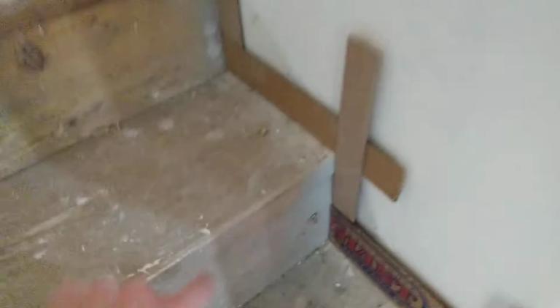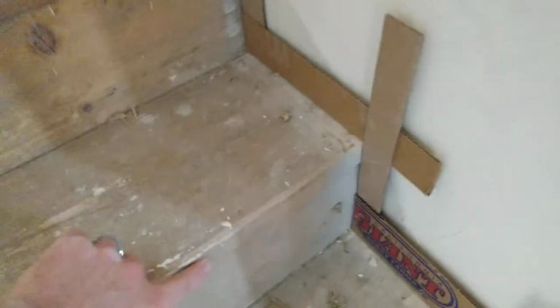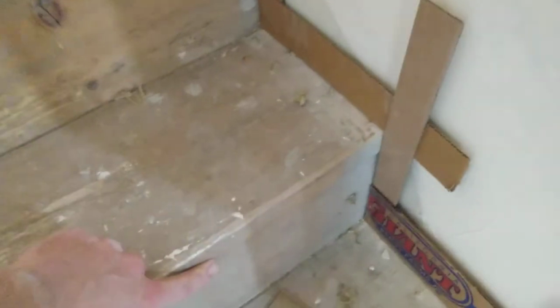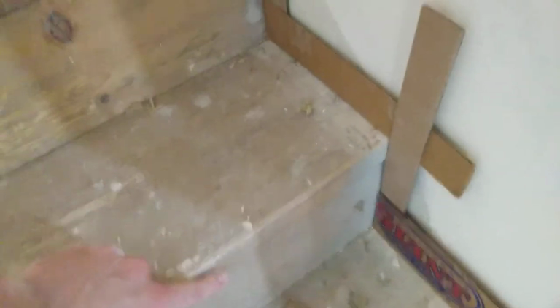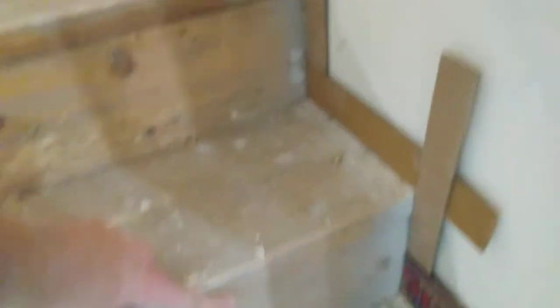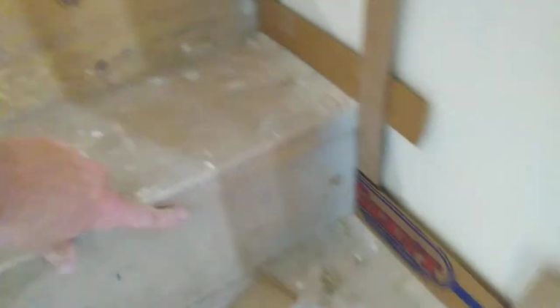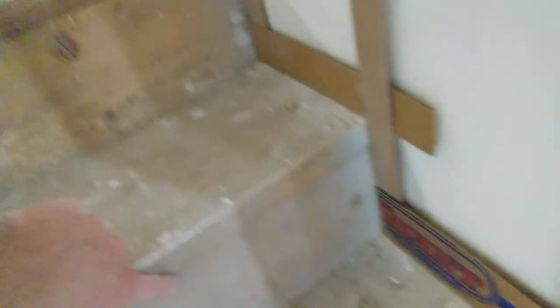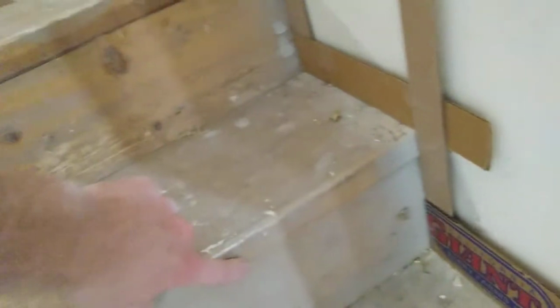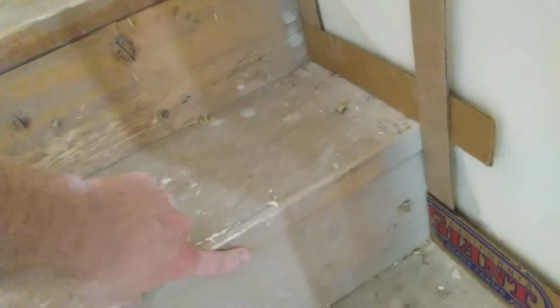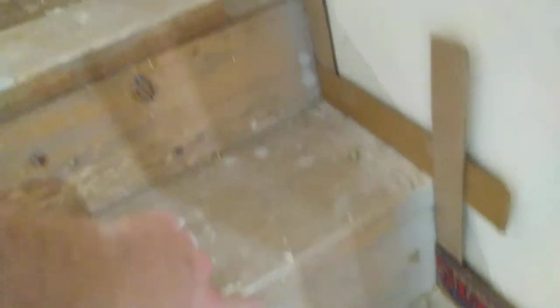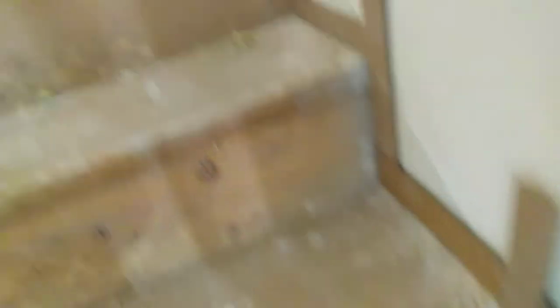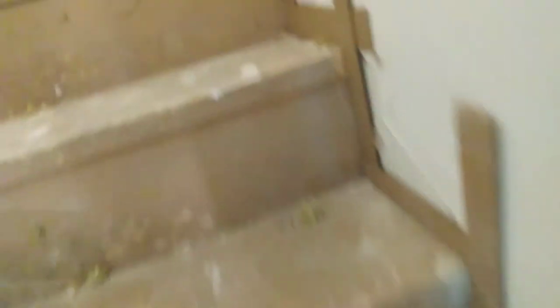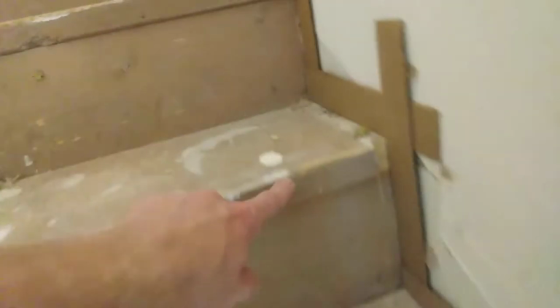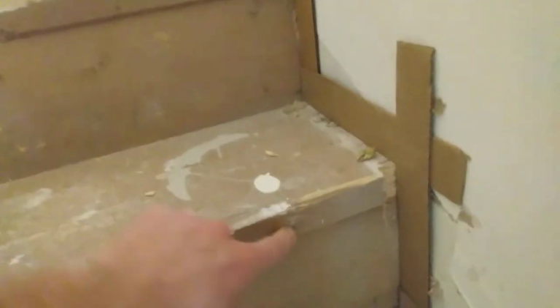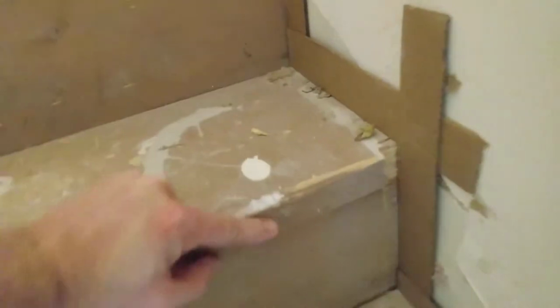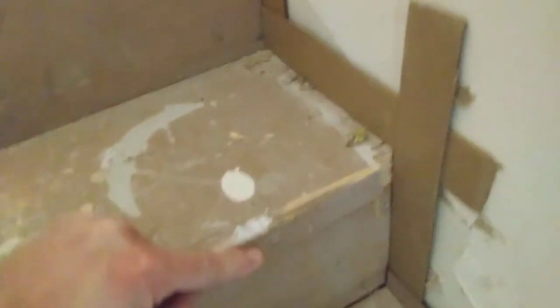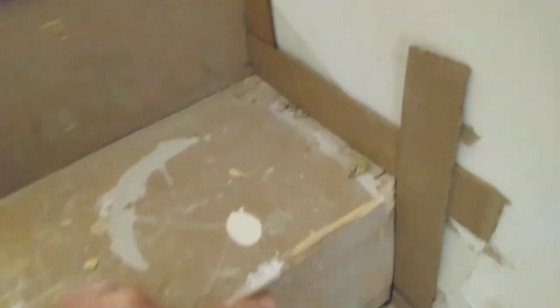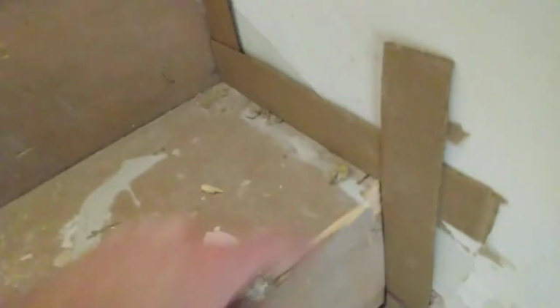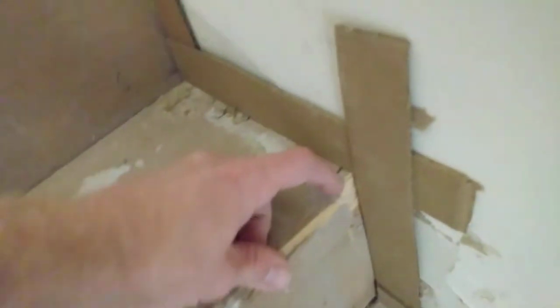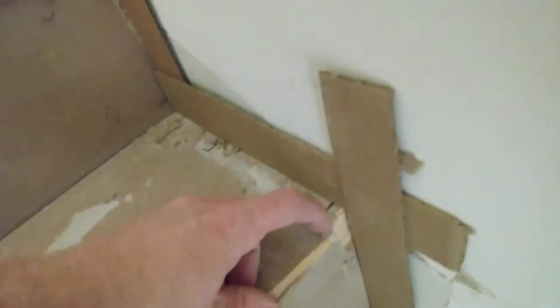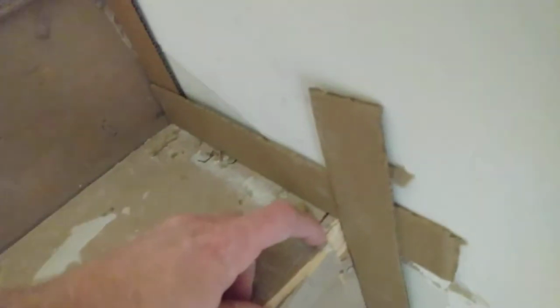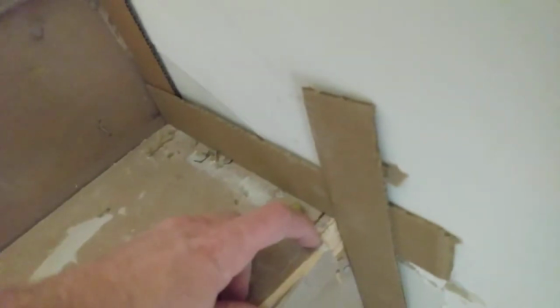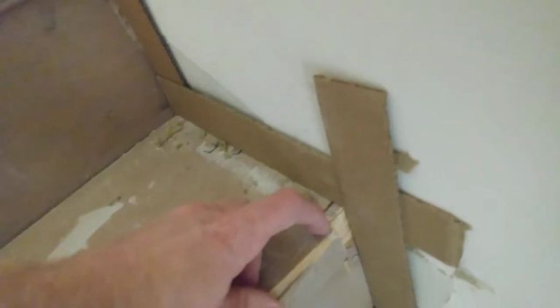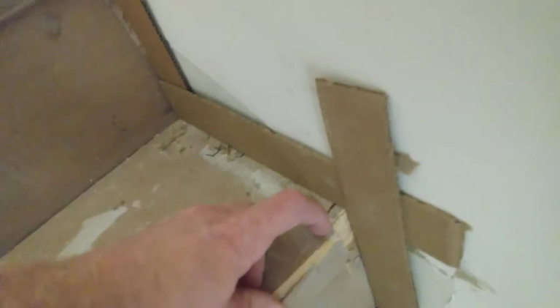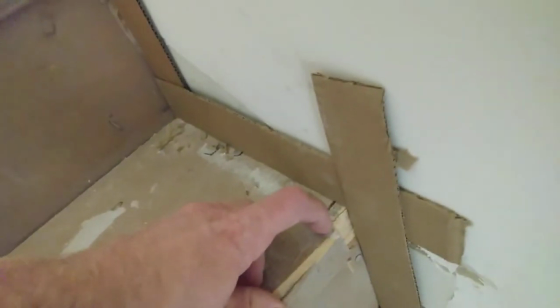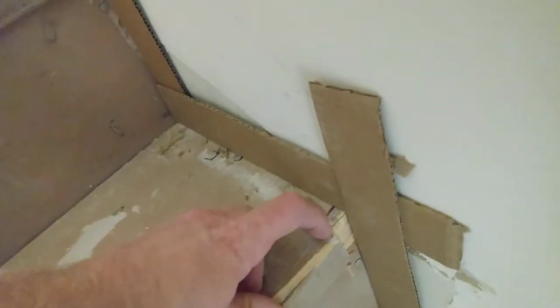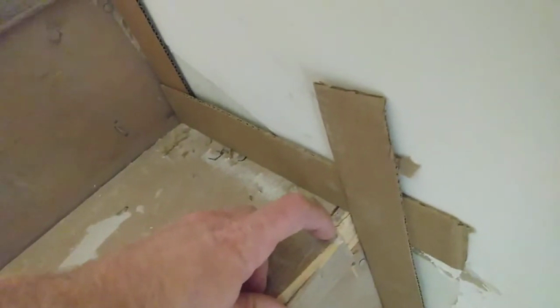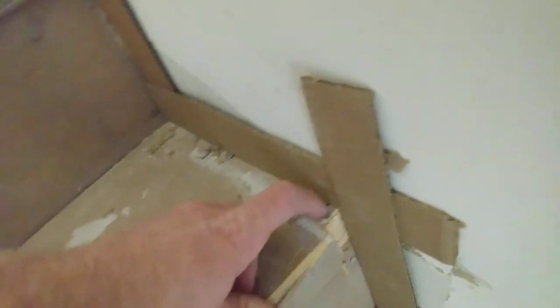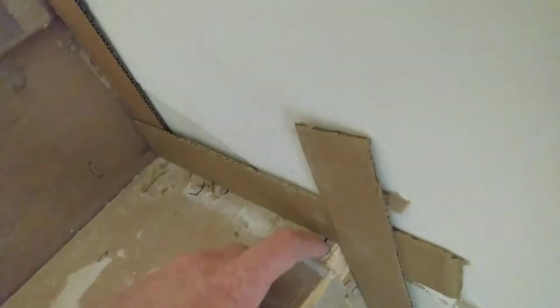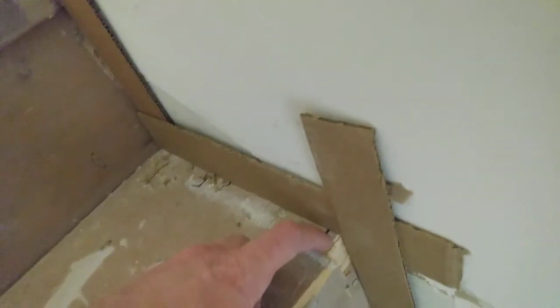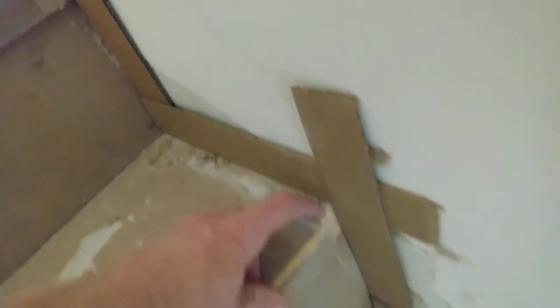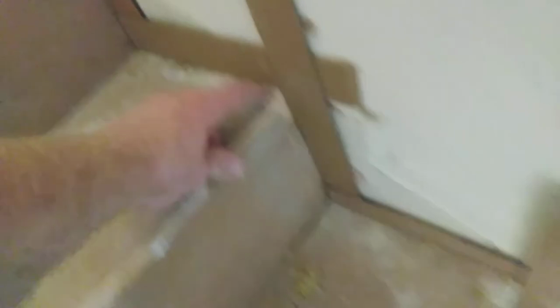For older homes, your stair treads are sometimes not overhanging very much. Sometimes they overhang a lot like this, so I just cut back with a sawzall at the width of the stair skirt and then knocked it out with a hammer and a chisel.